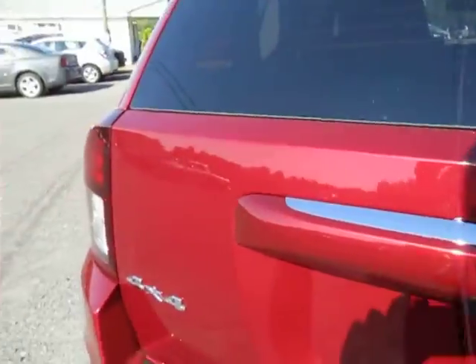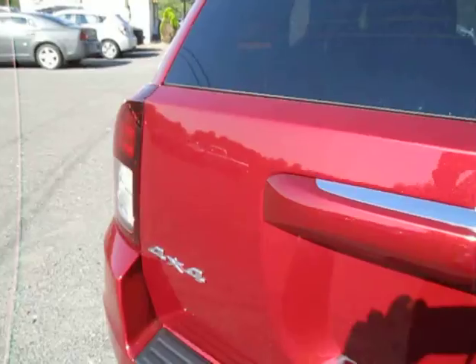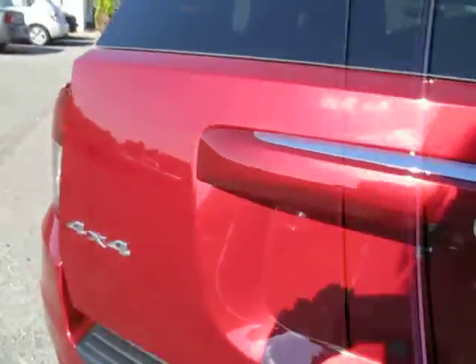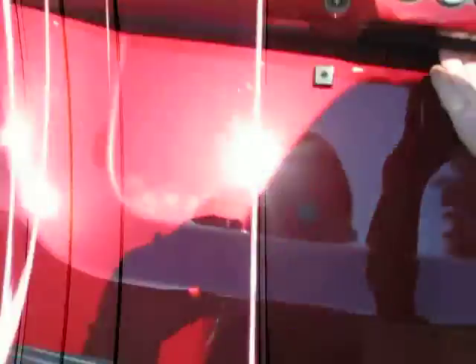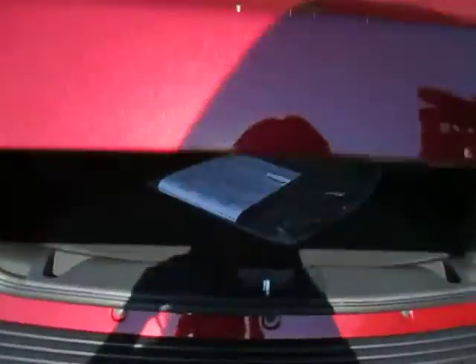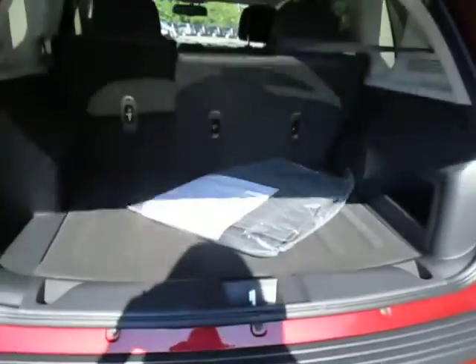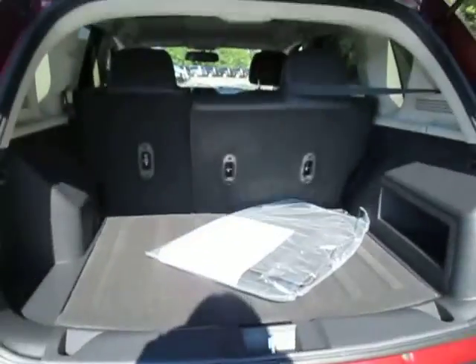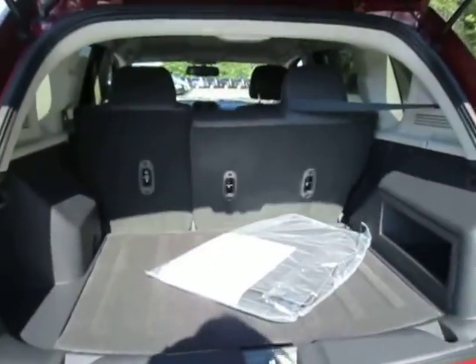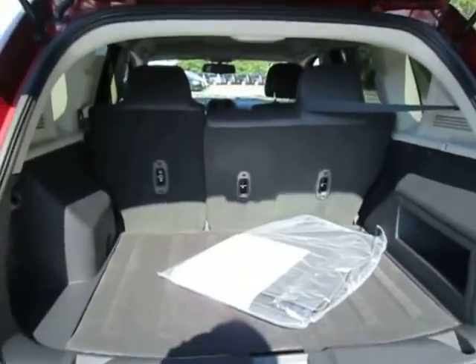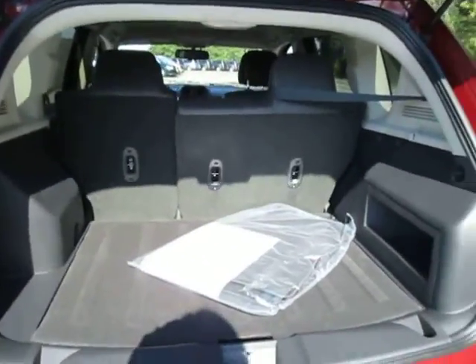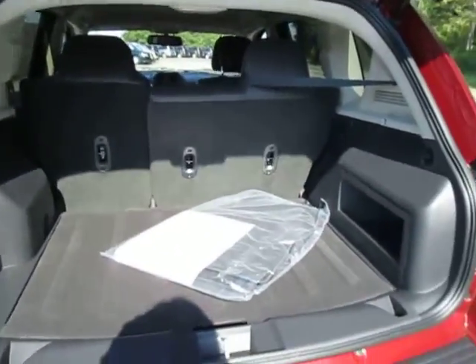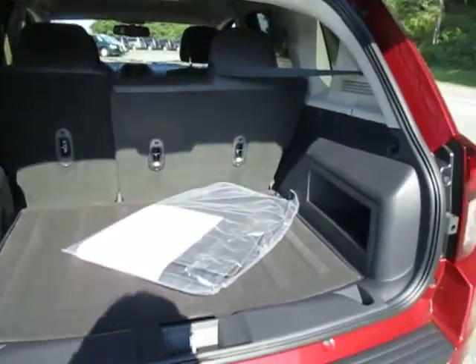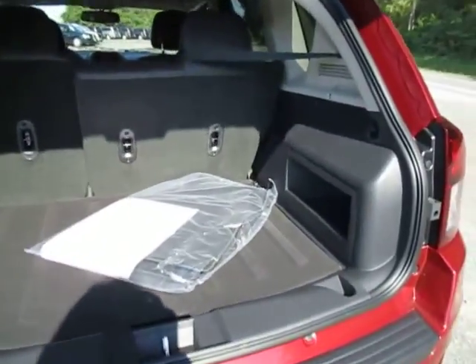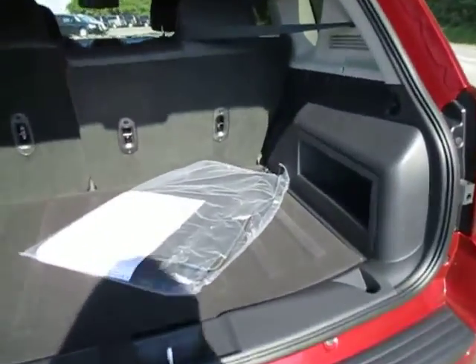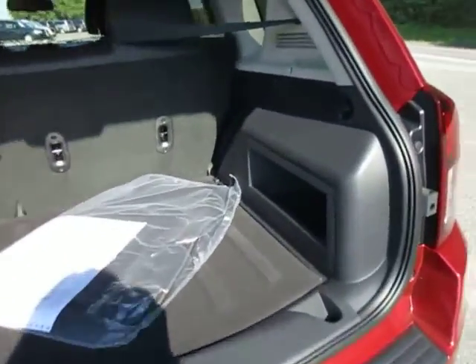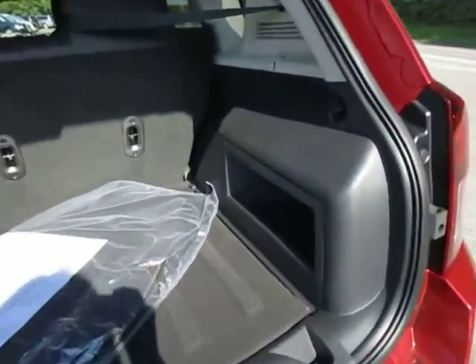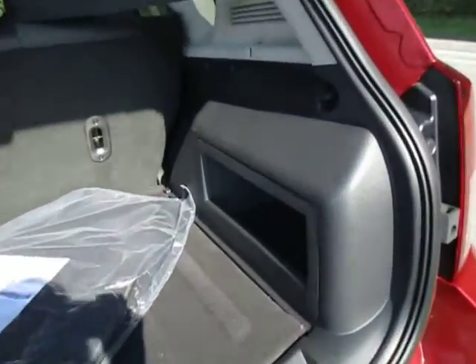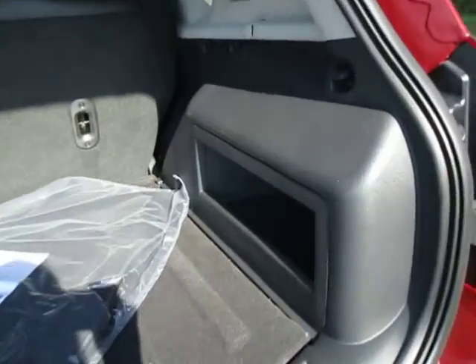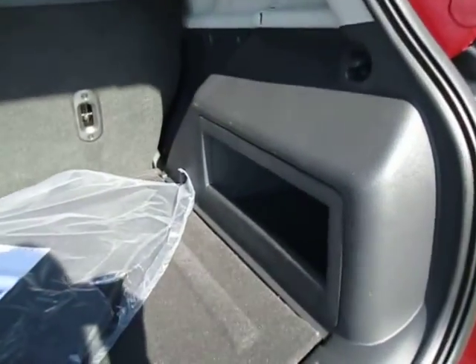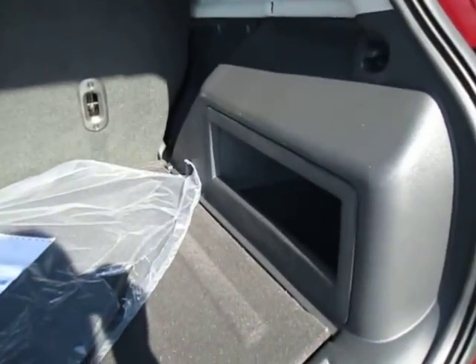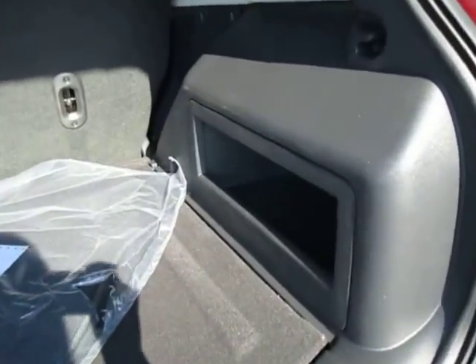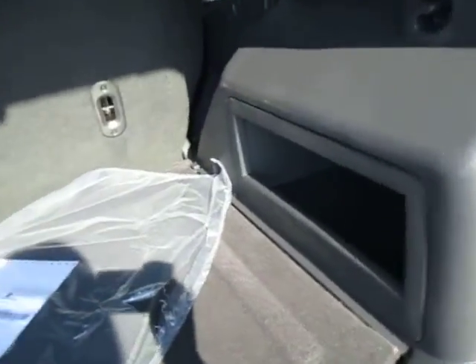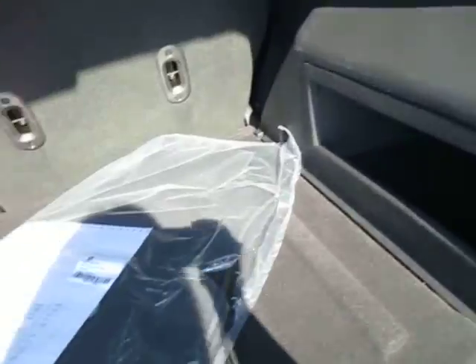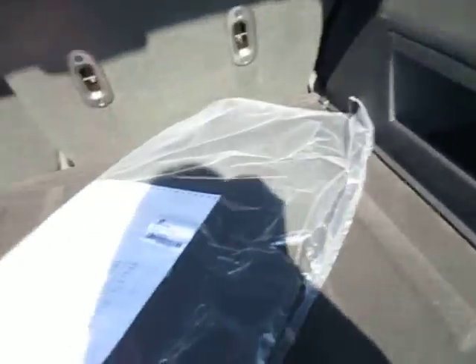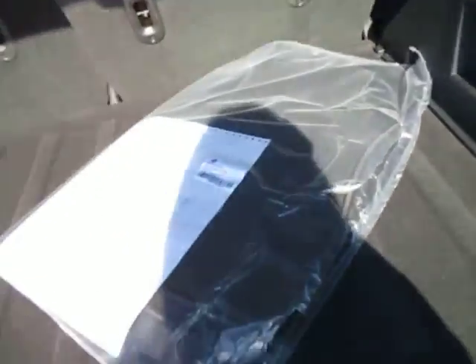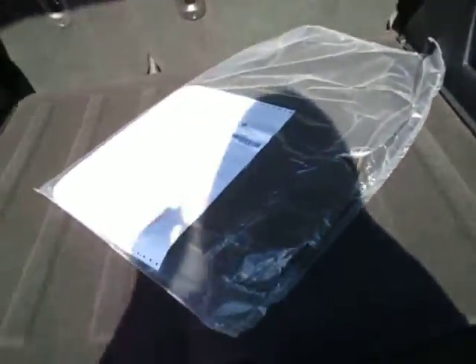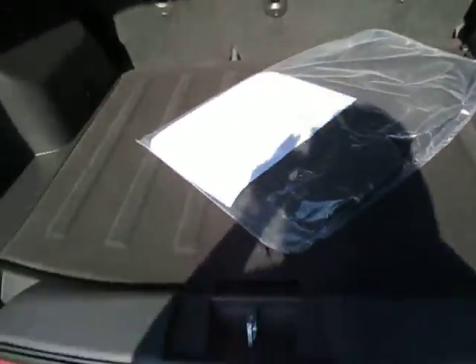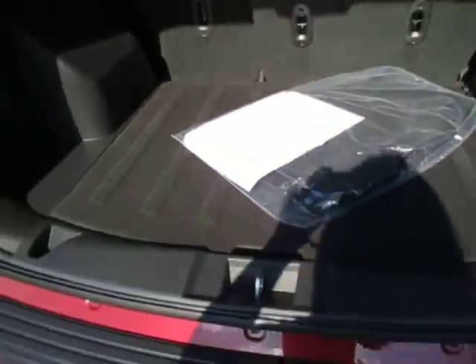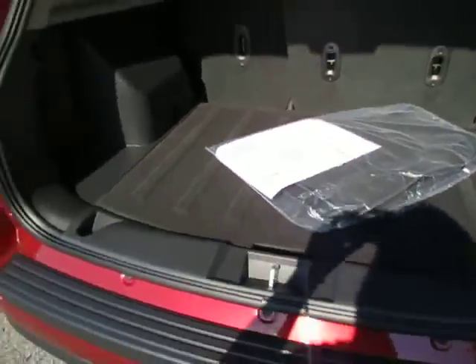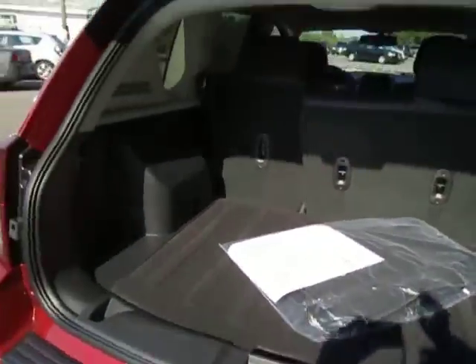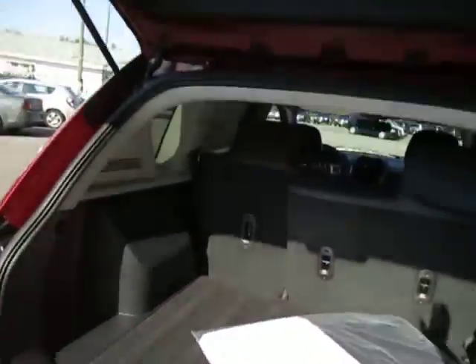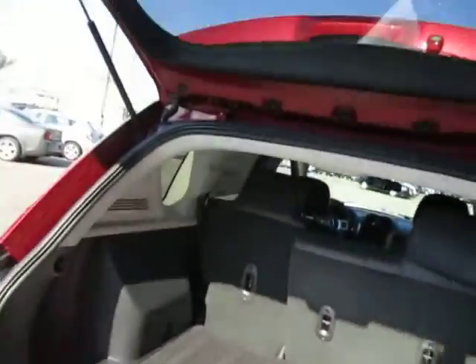Open up the lift gate. You've got lots of room for storage. A little storage cubby to the side as well. And your floor mats are still wrapped up in the packaging.